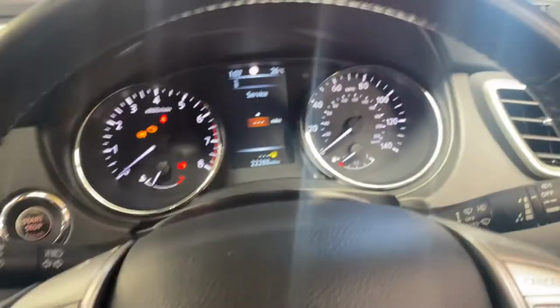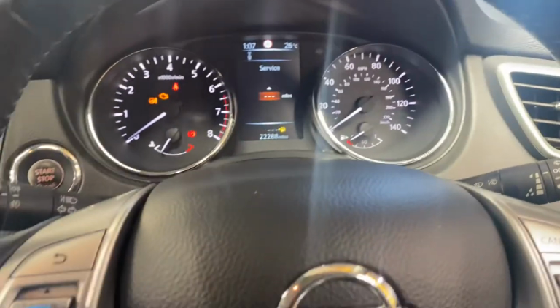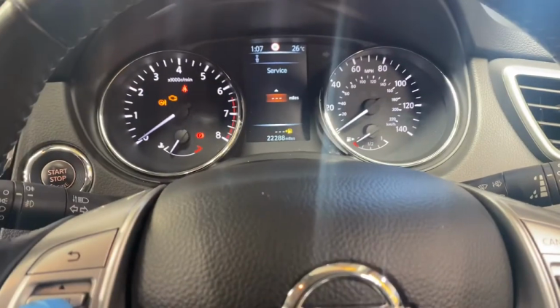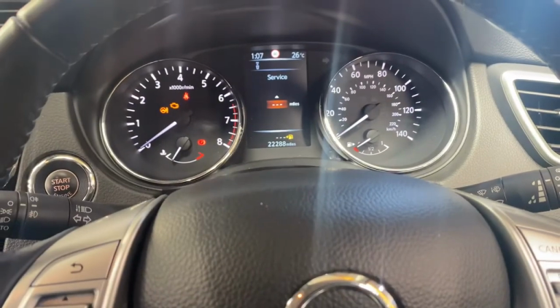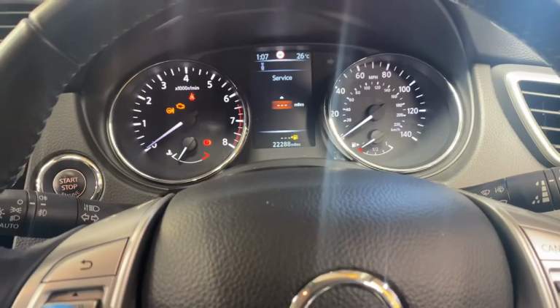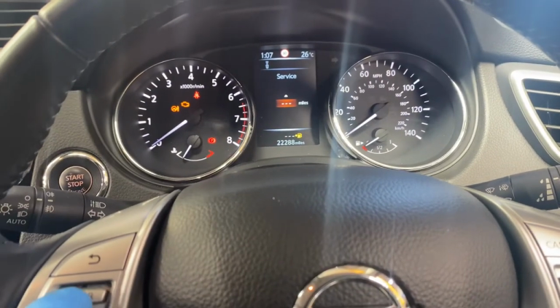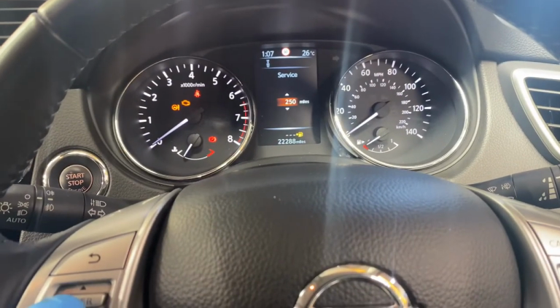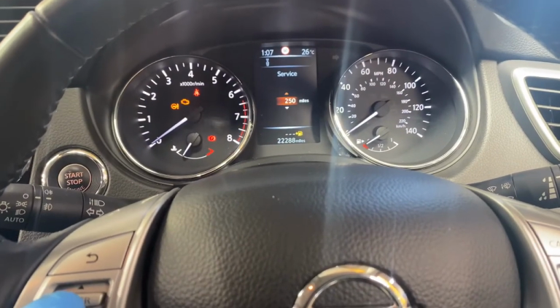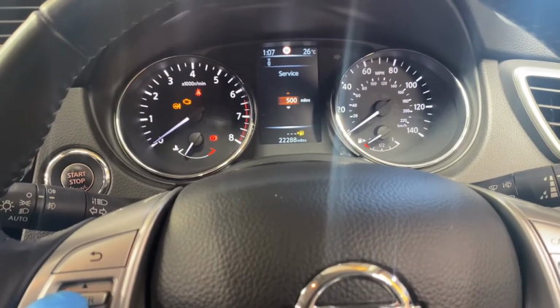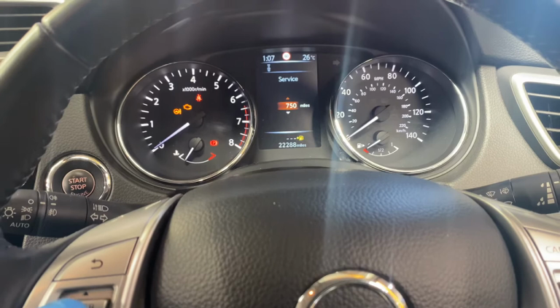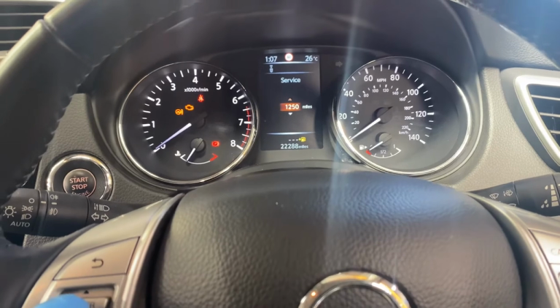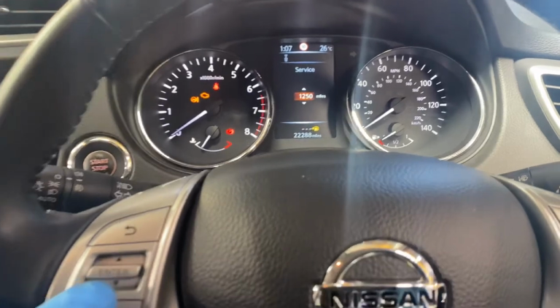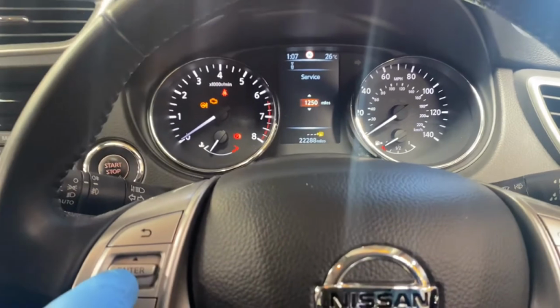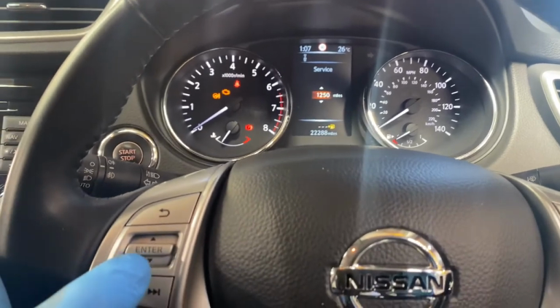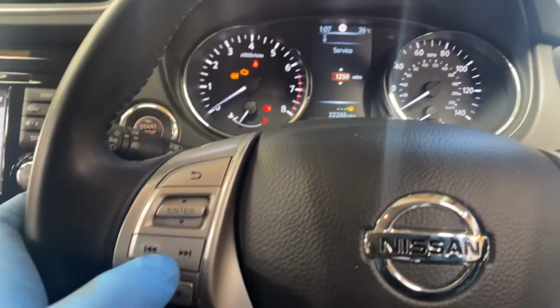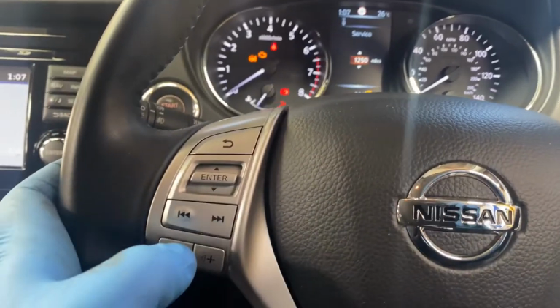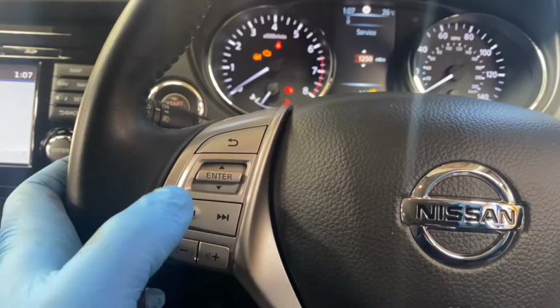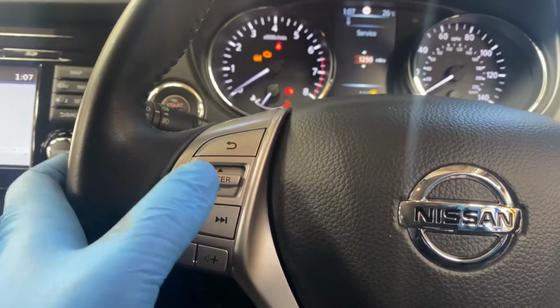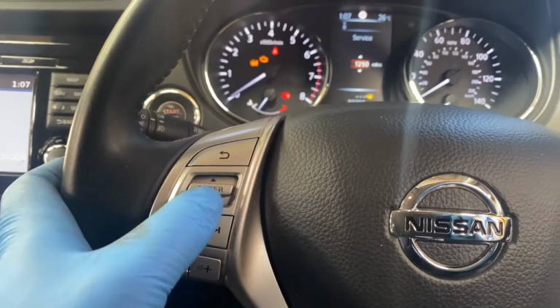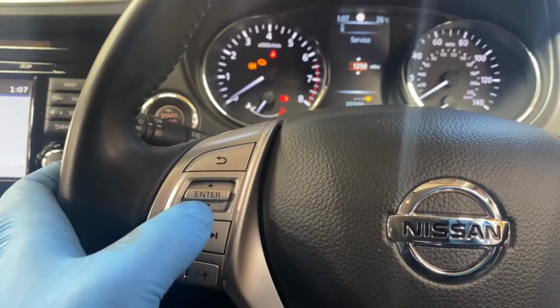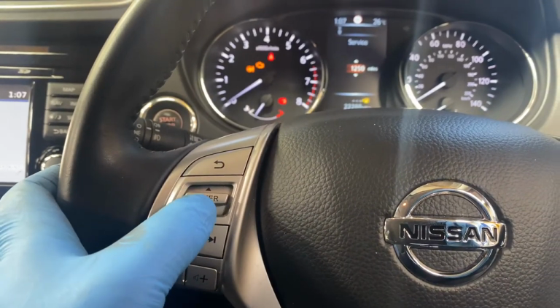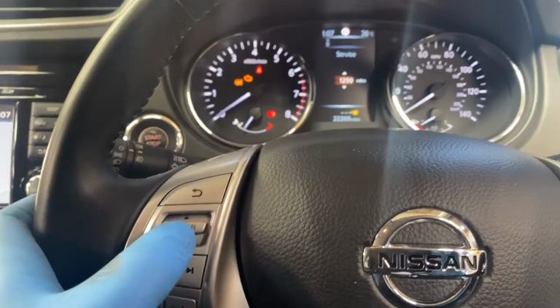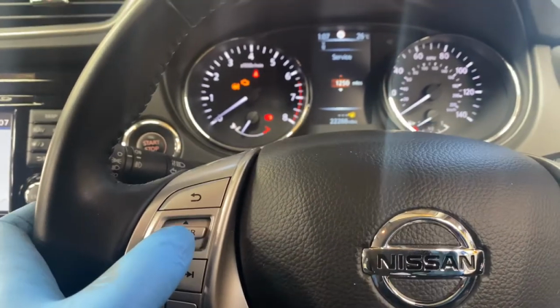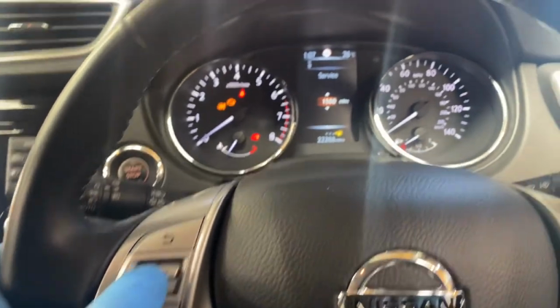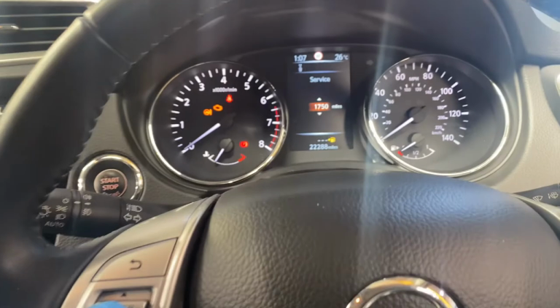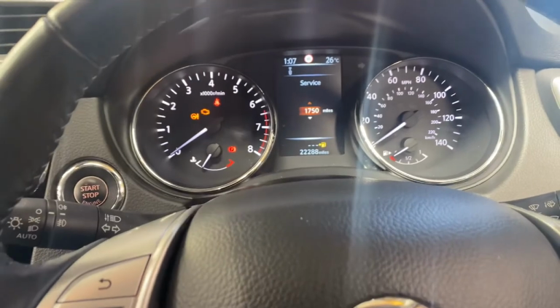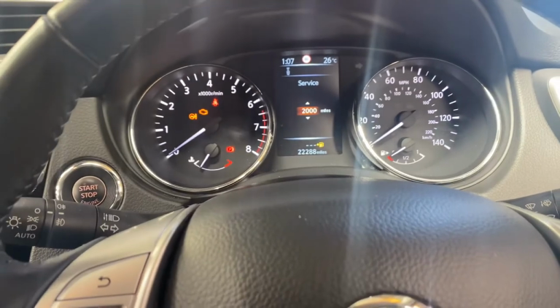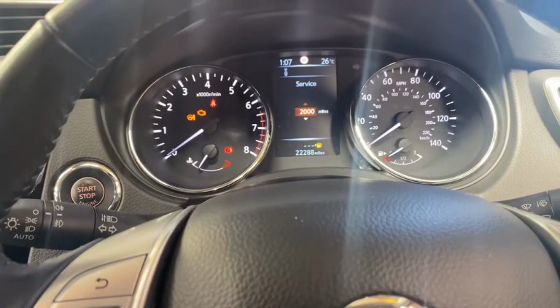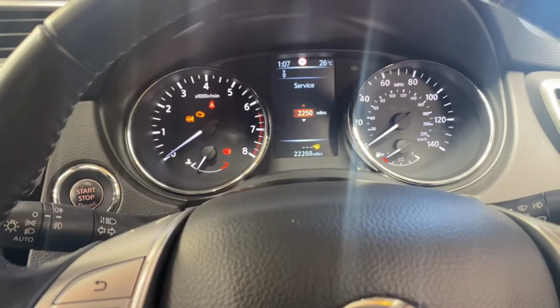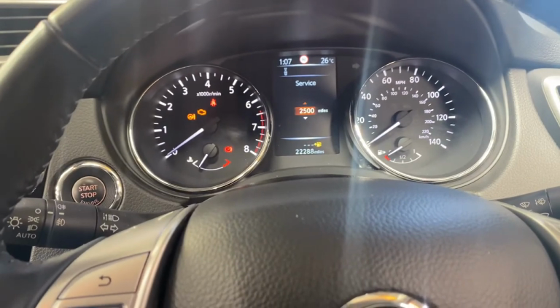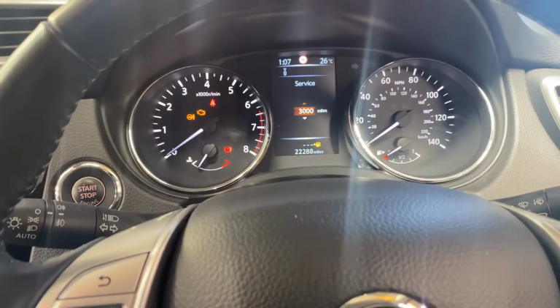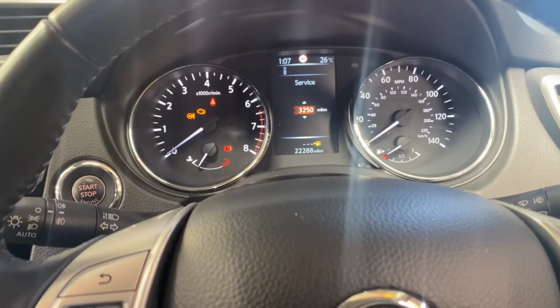As you can see on the dash now, you set the mileage for the service. You can scroll up or down — to reset it we're going to set it to 18,000 miles.